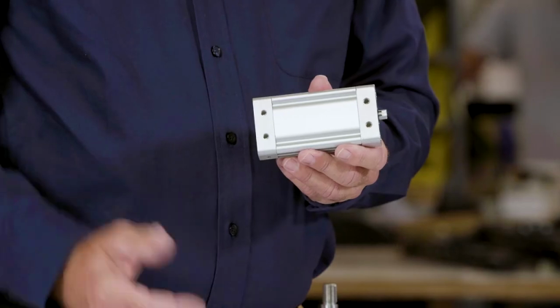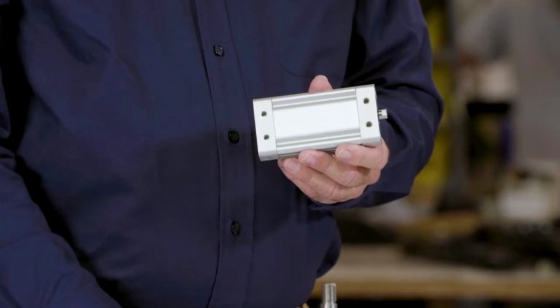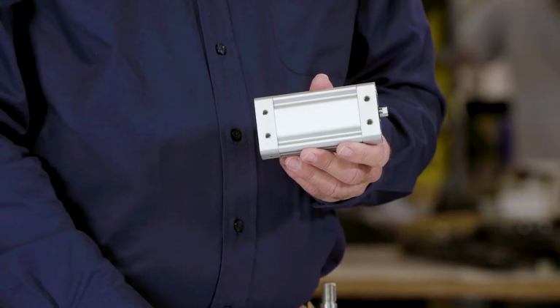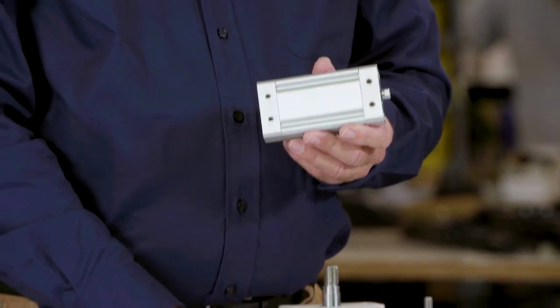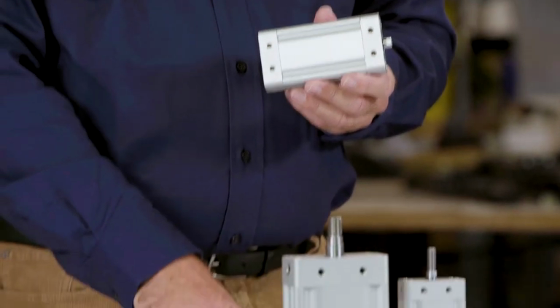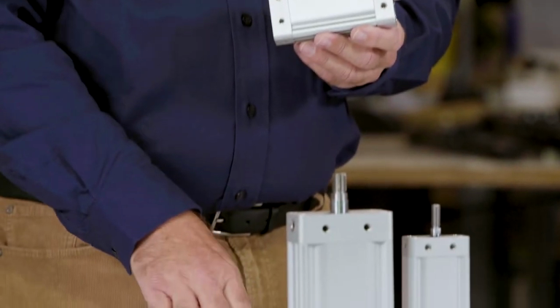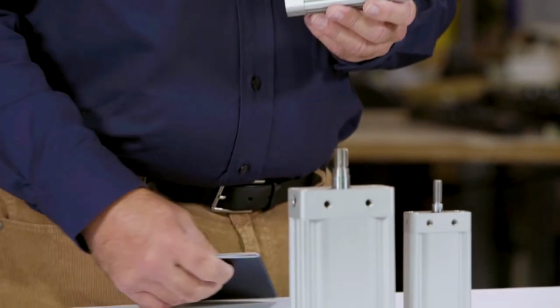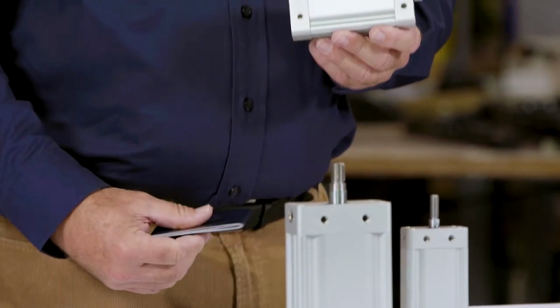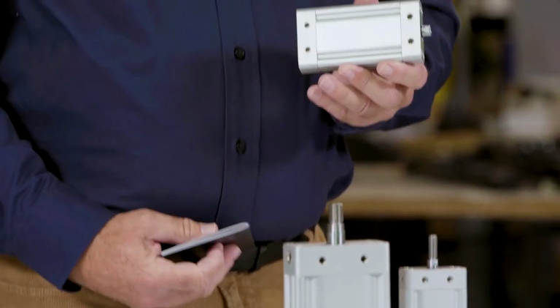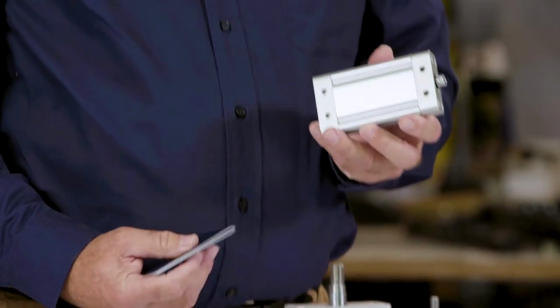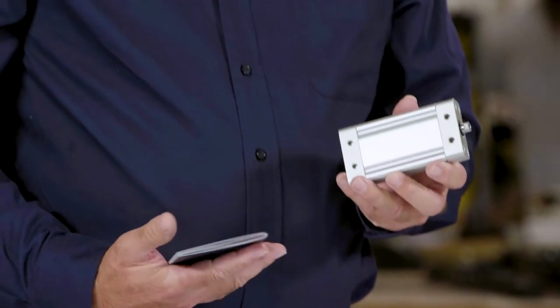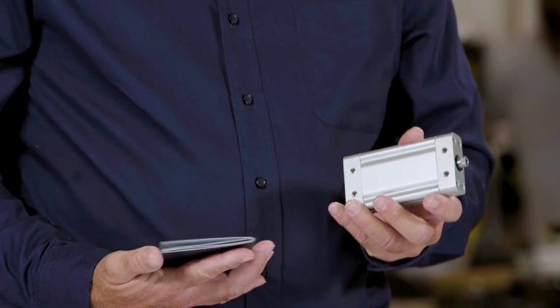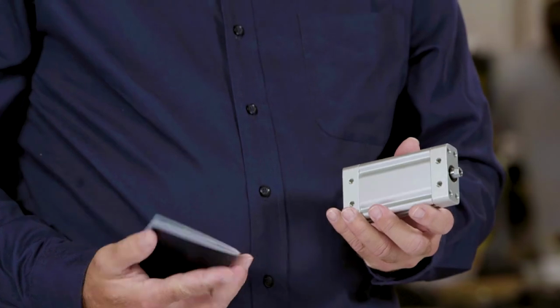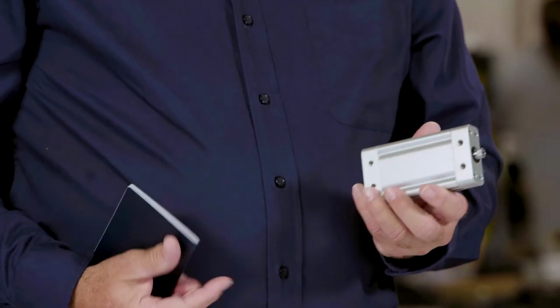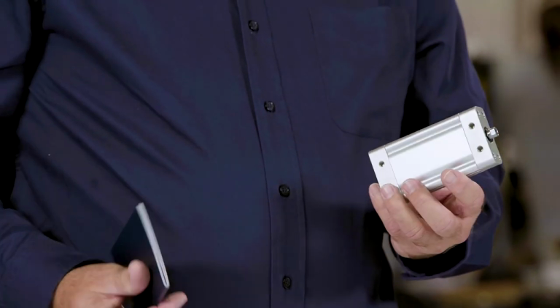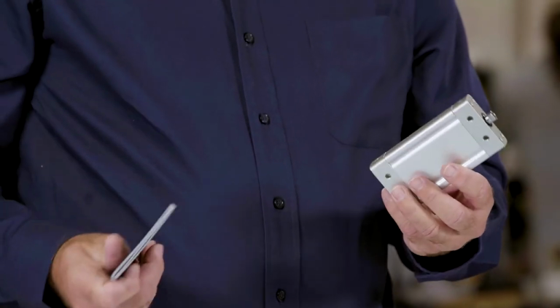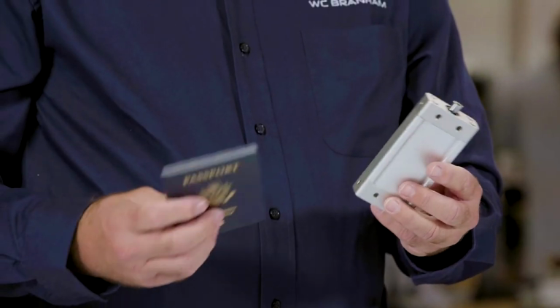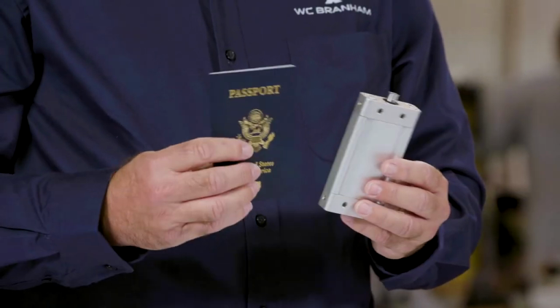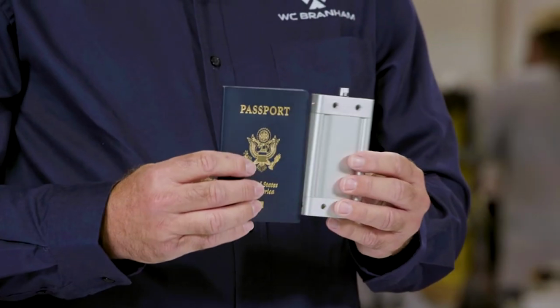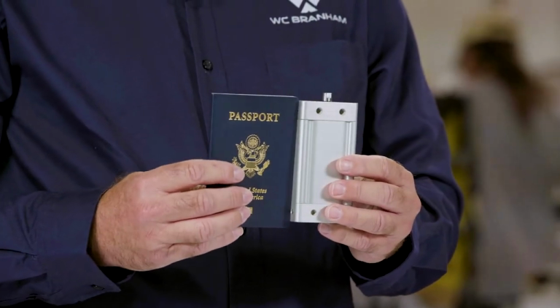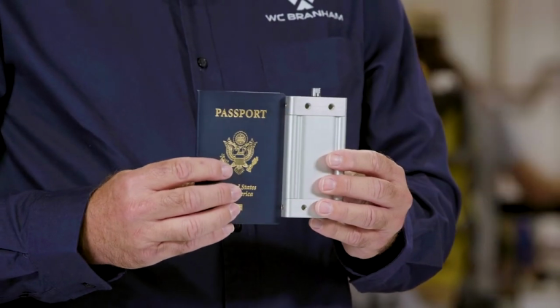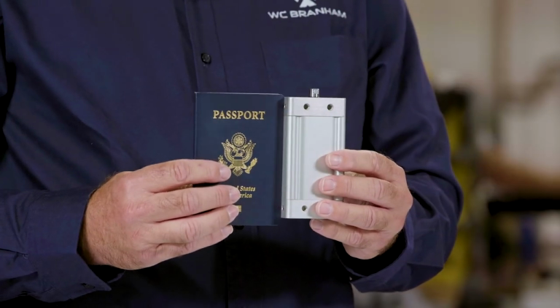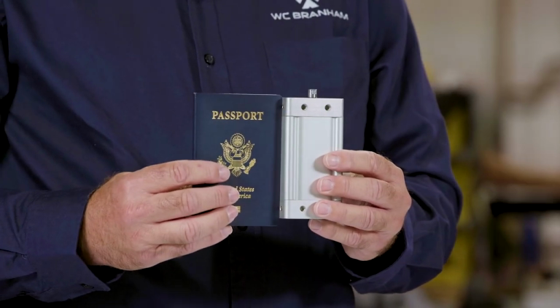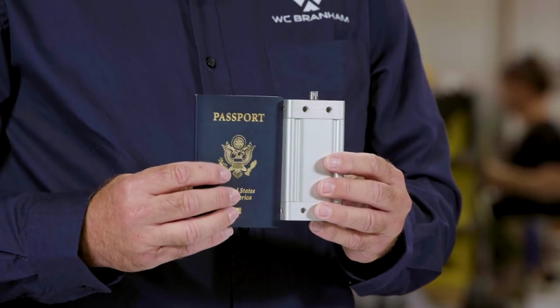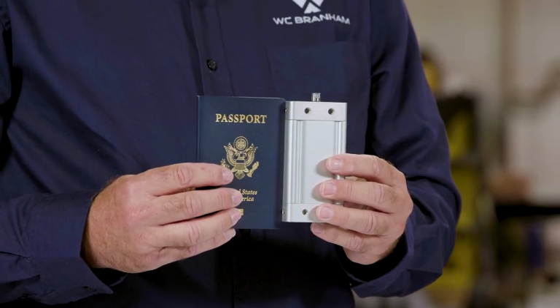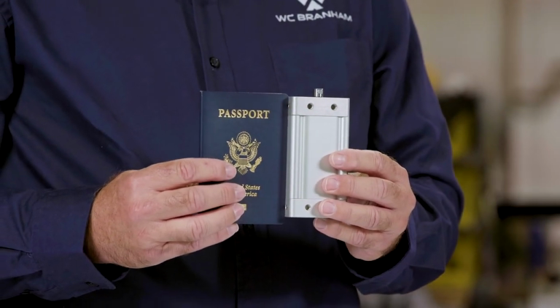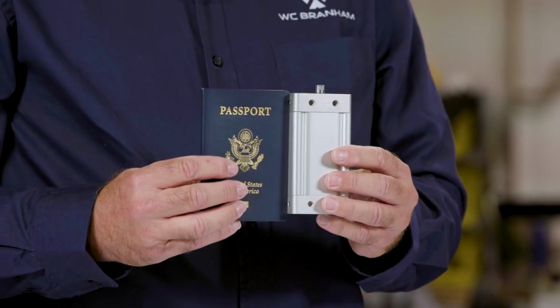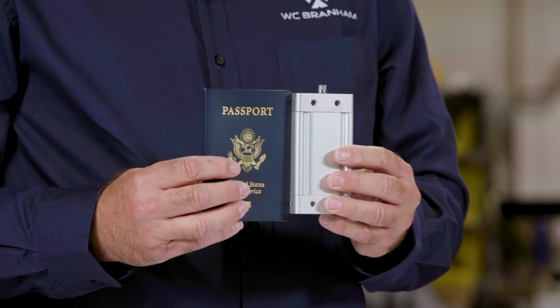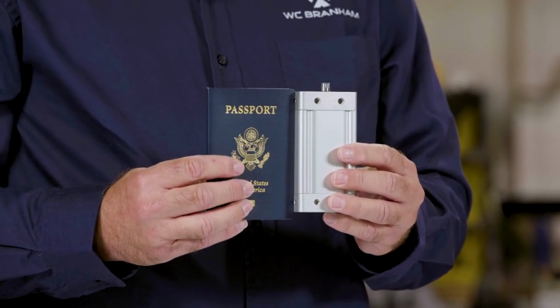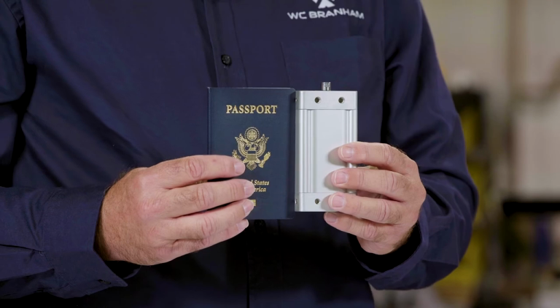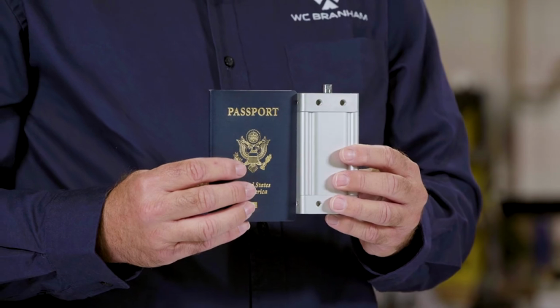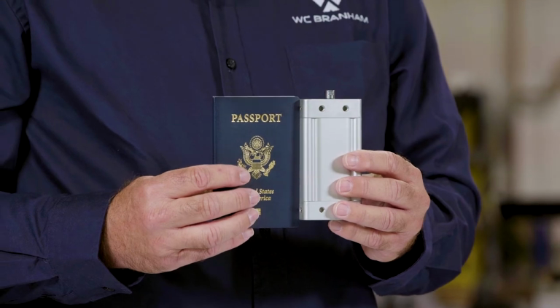Just to give you a comparison of the size, I have my passport here, and you can see how the height of the cylinder is just about the same height as my passport.